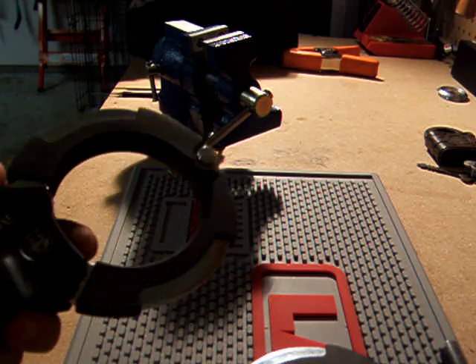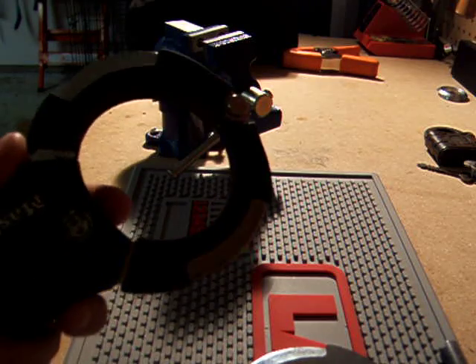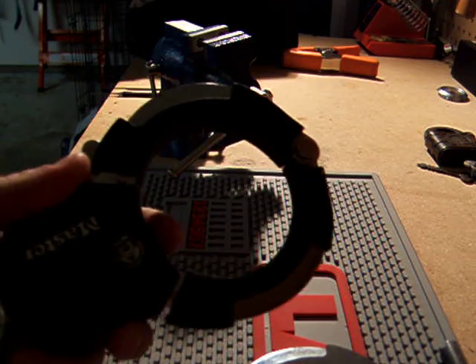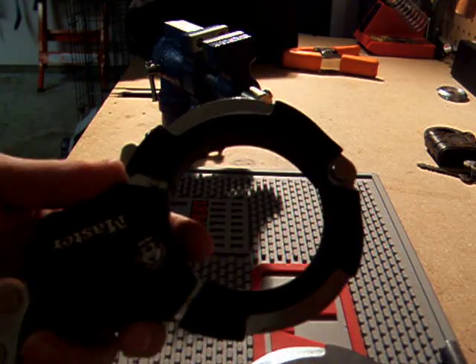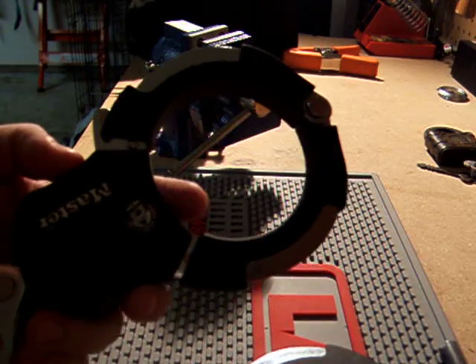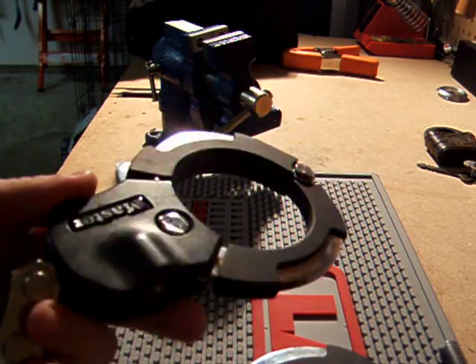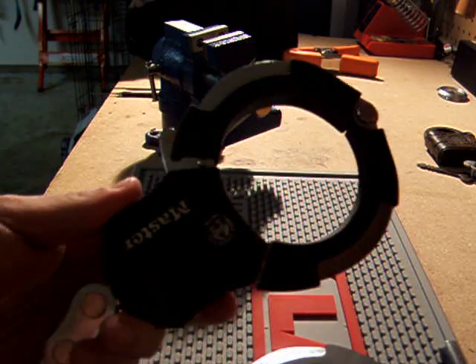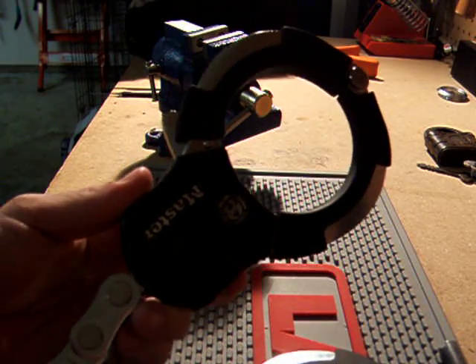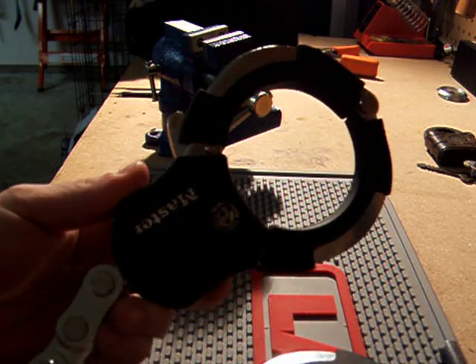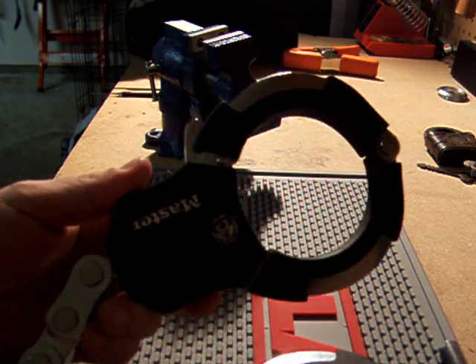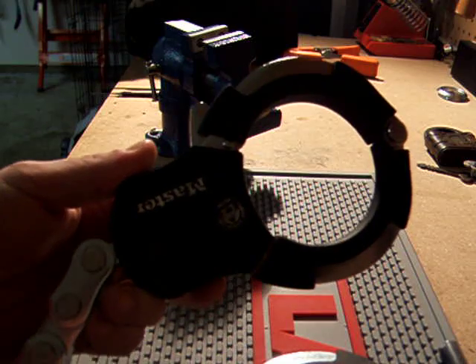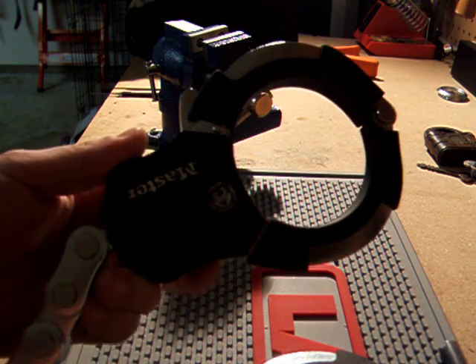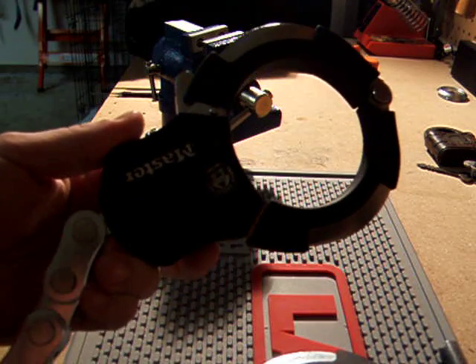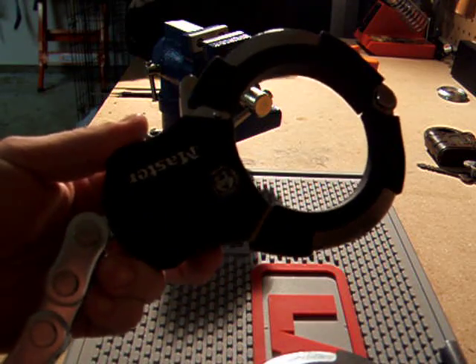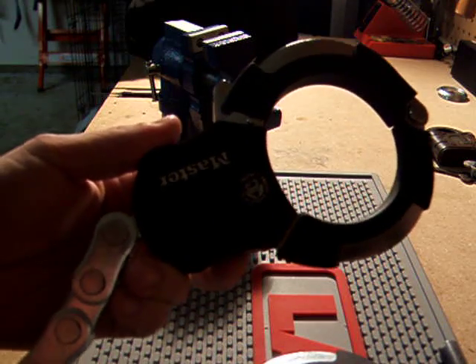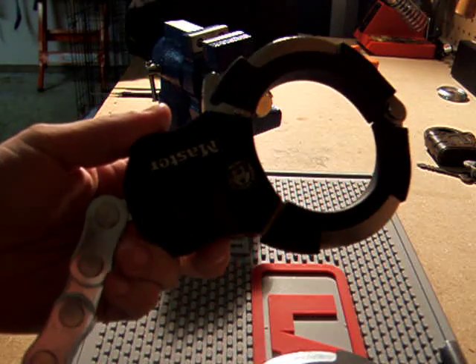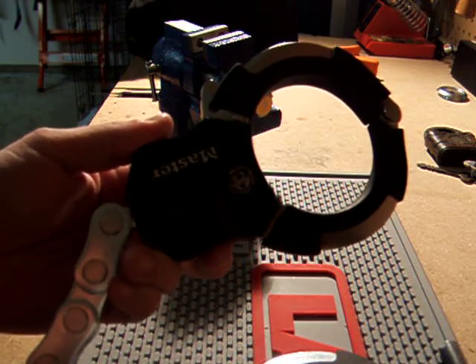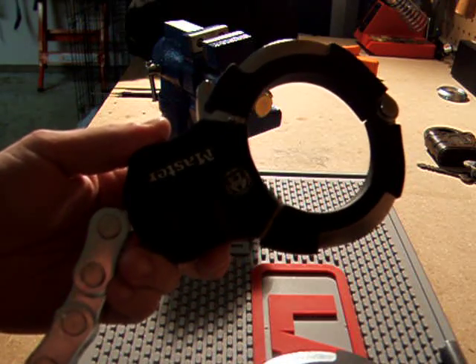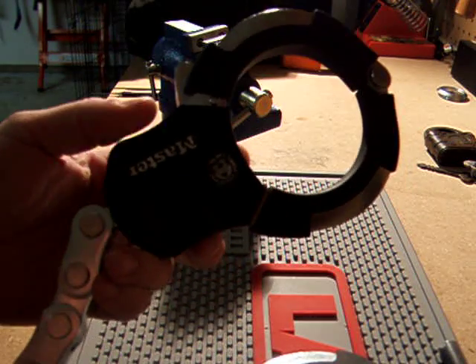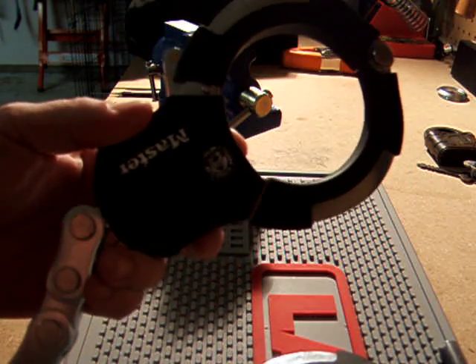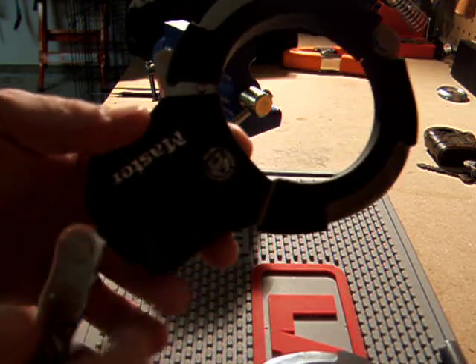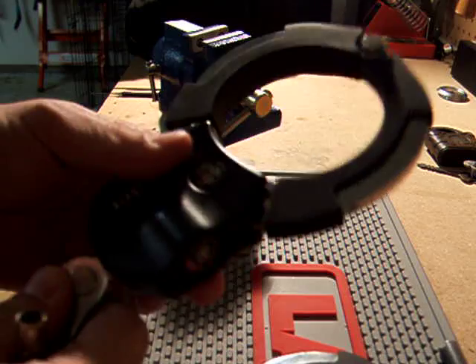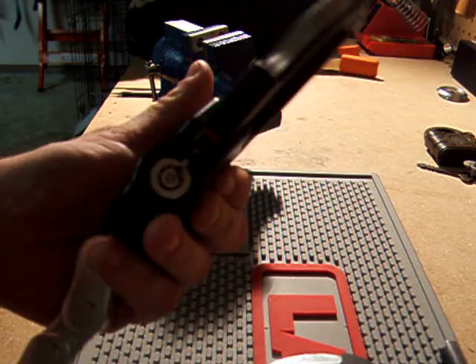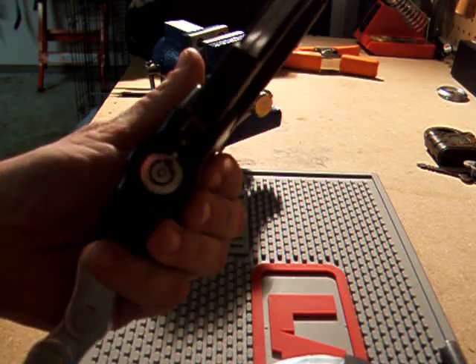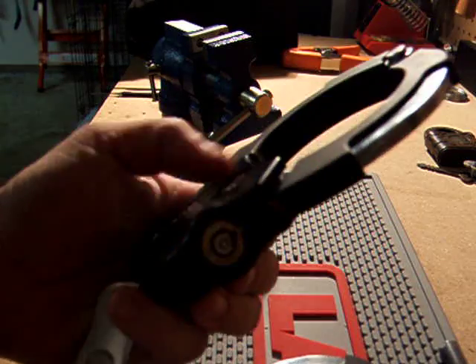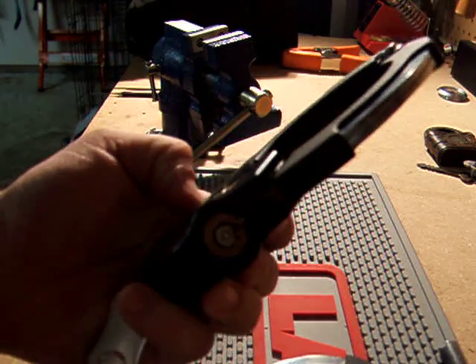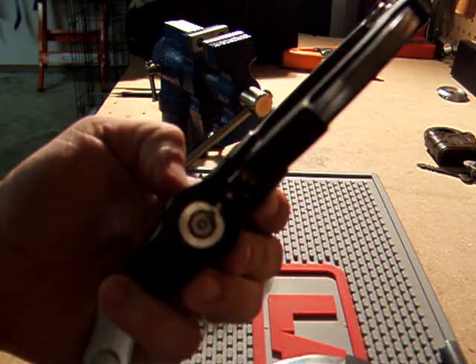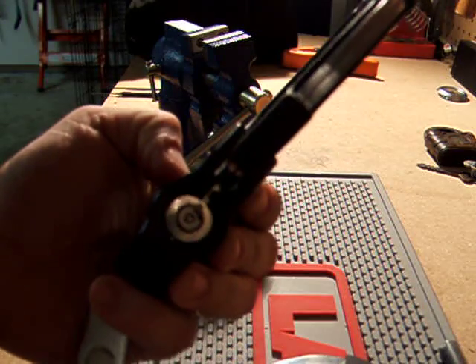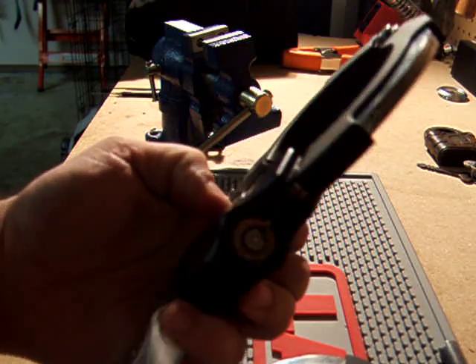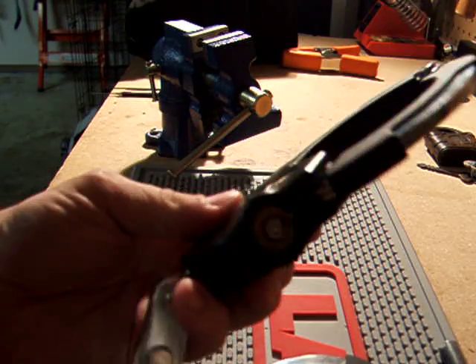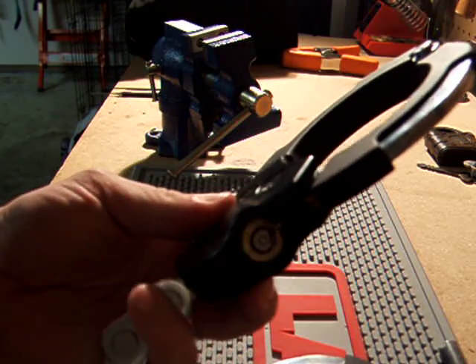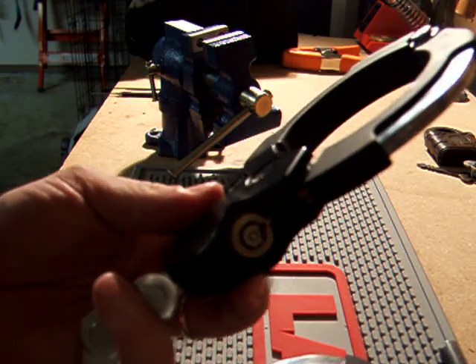Tonight we are going to work on the Master model 8290 Street Cuffs. These are used for motorcycles, locking the forks up to like a street sign or to another motorcycle.